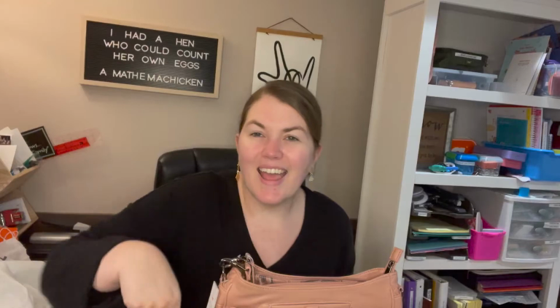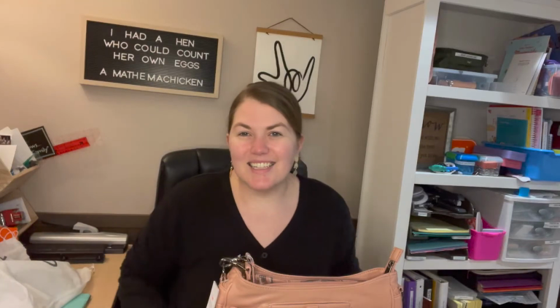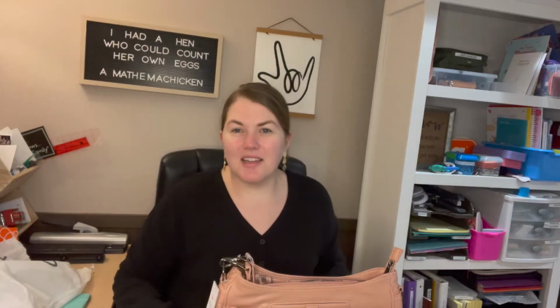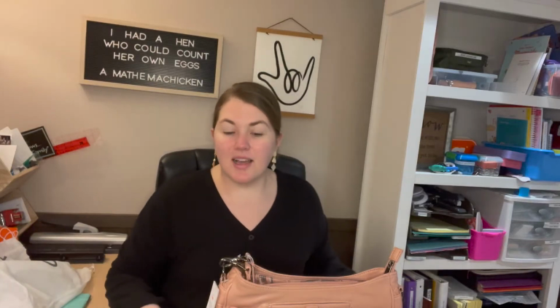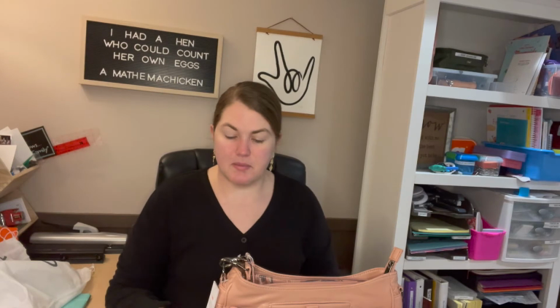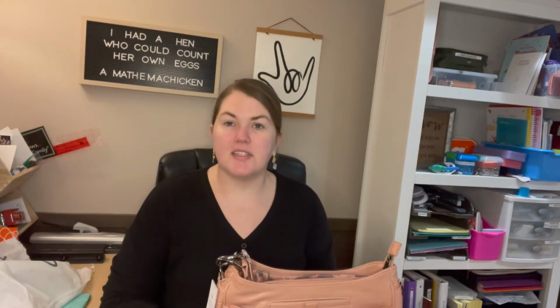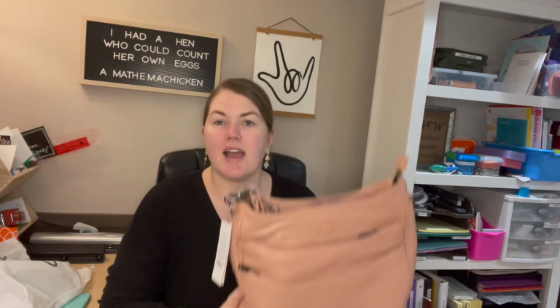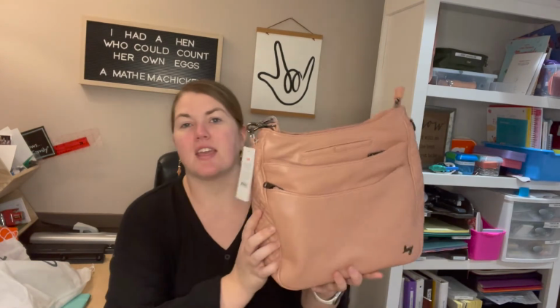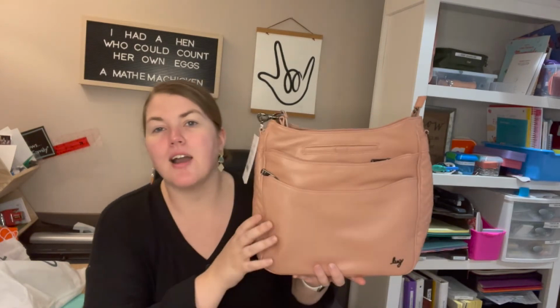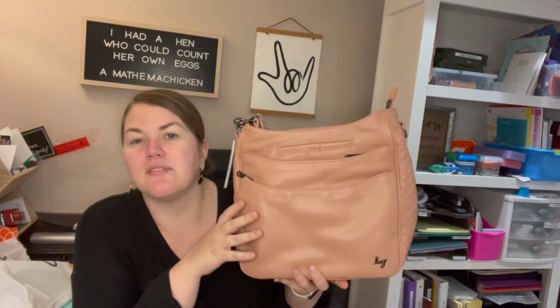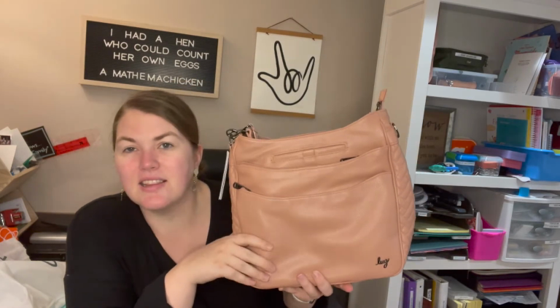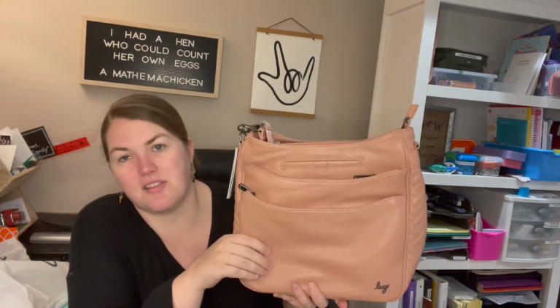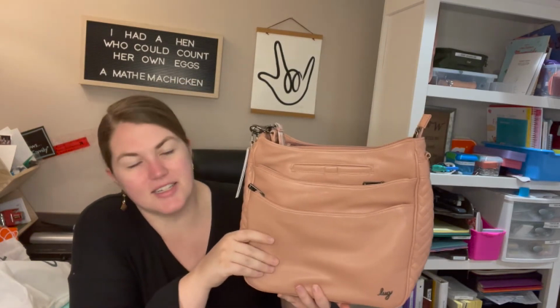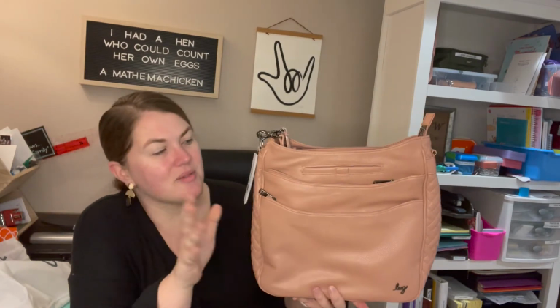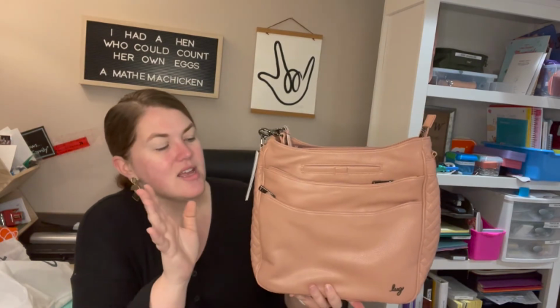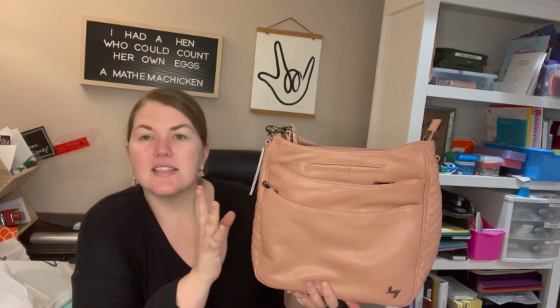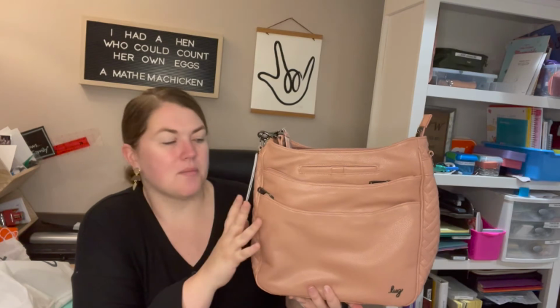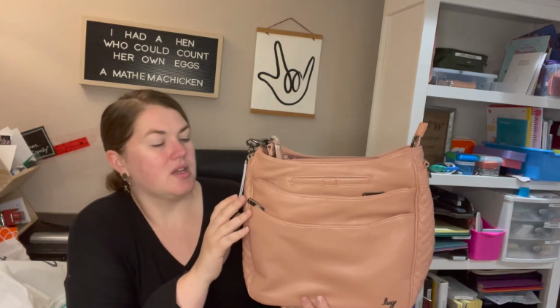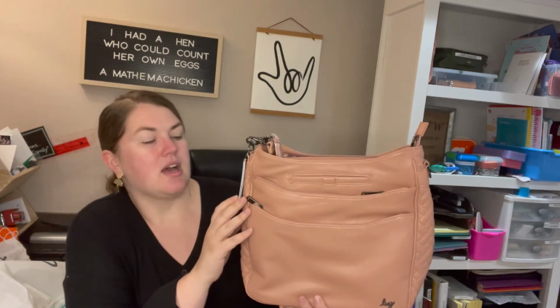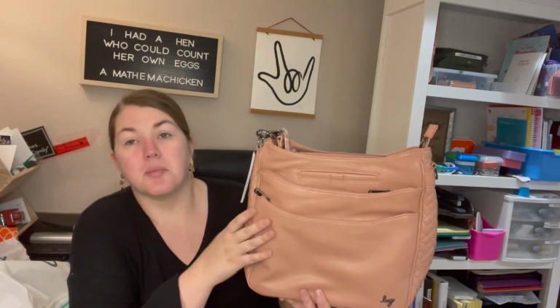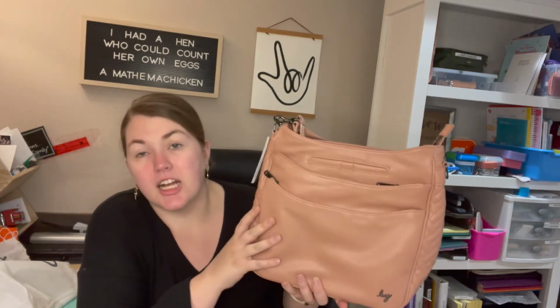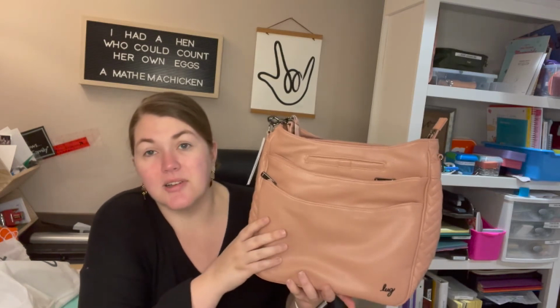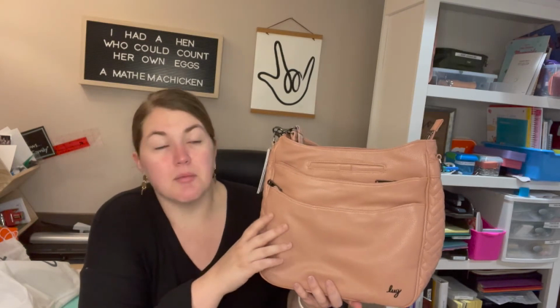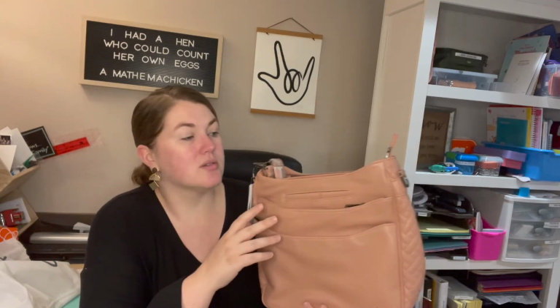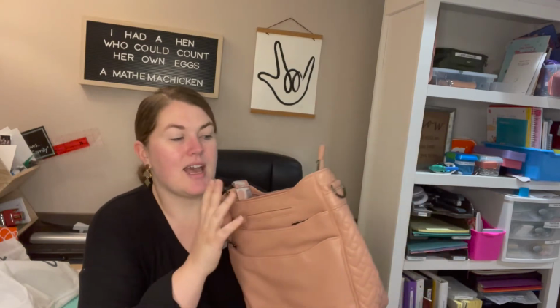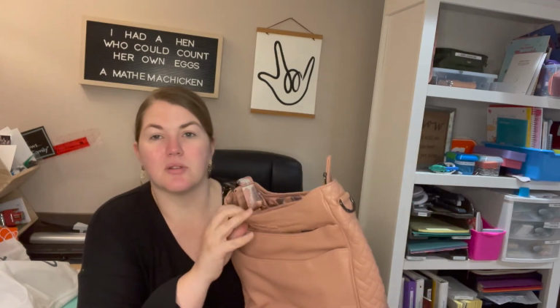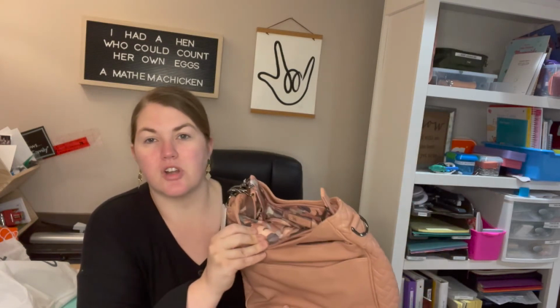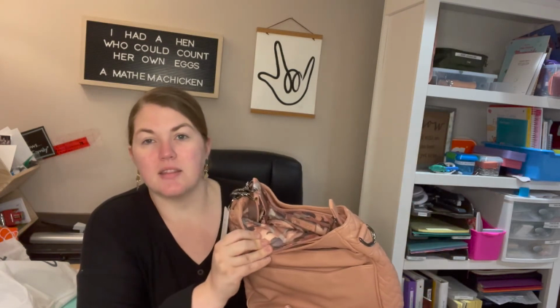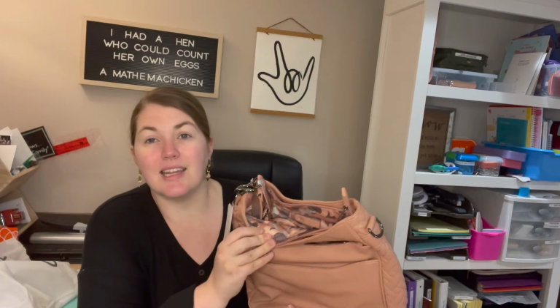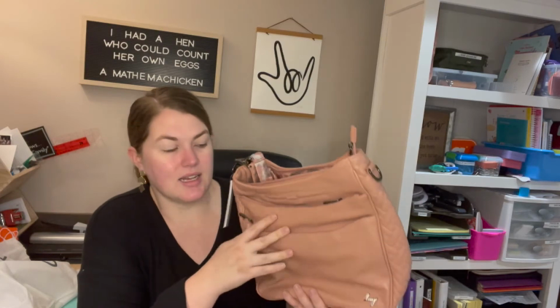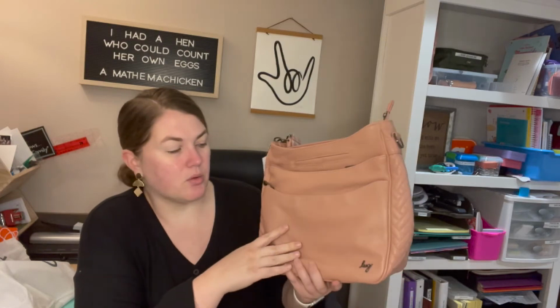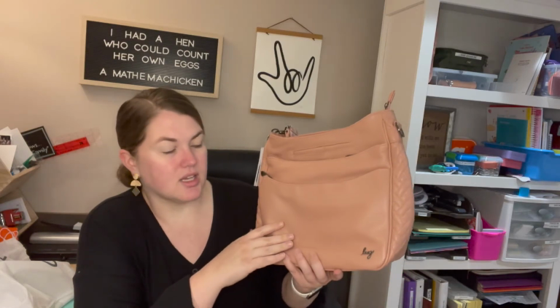Hey Lug Nuts, welcome to Lug Unplugged. It's me Meredith. Today I have the Cable Car in vegan leather that I want to talk to you about. This is in the camo blush color, and it also has camo rose as the accent — the strap and the lining are that camo rose color.